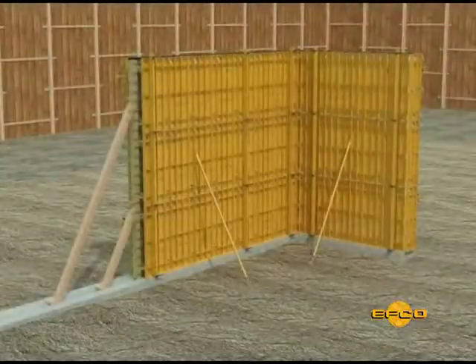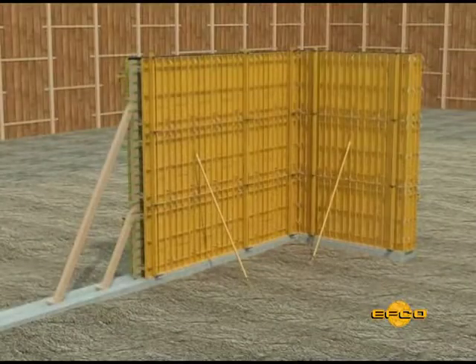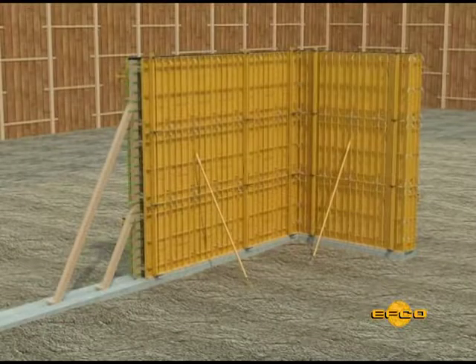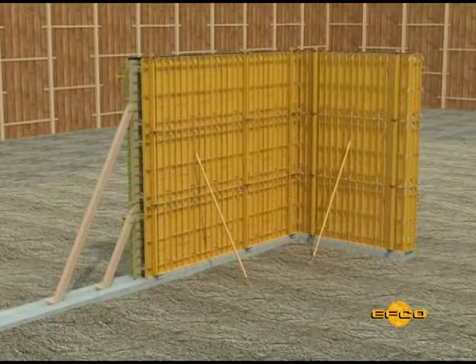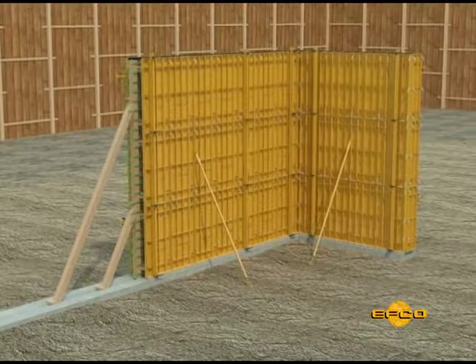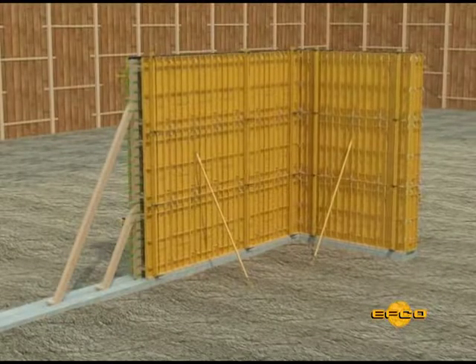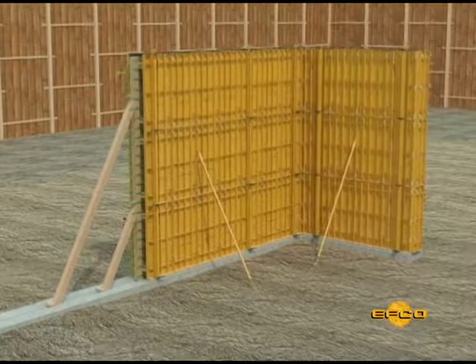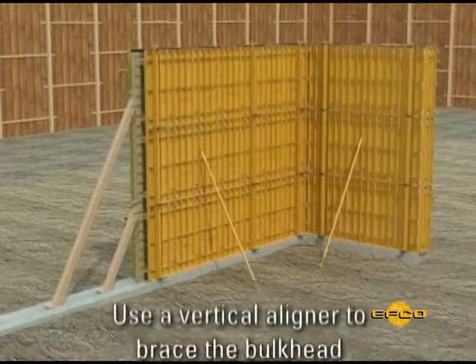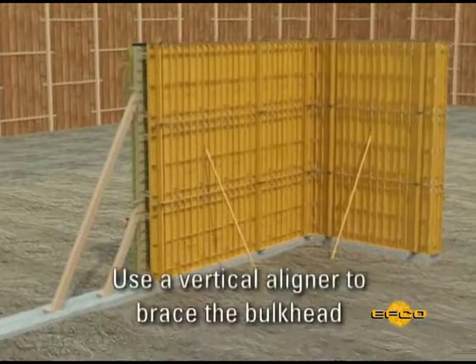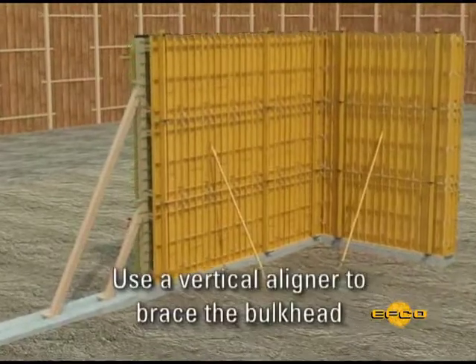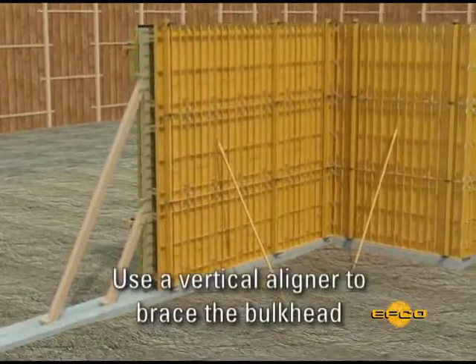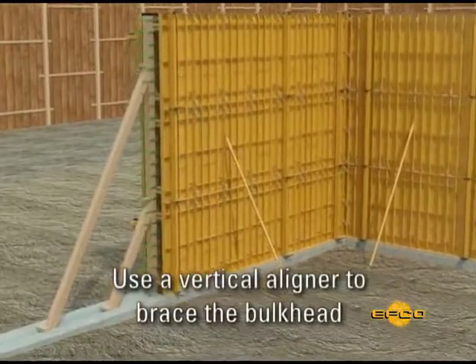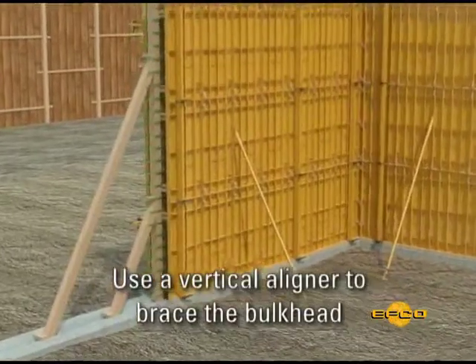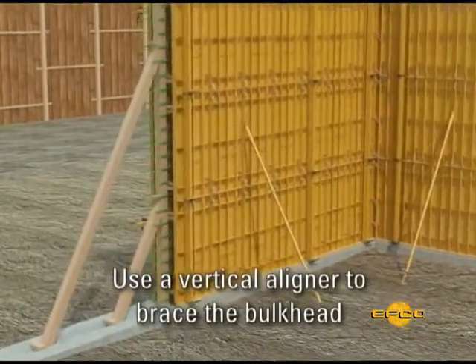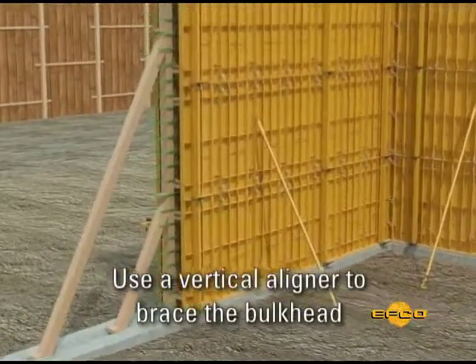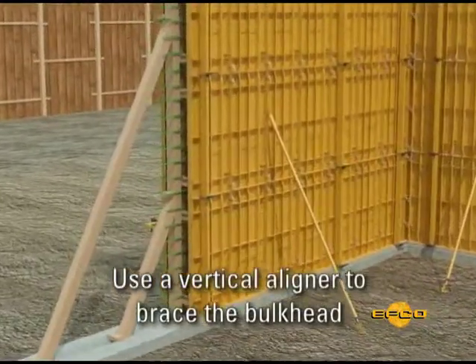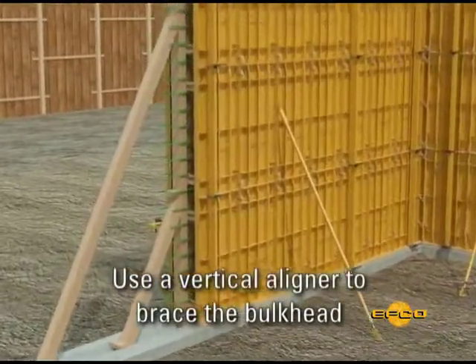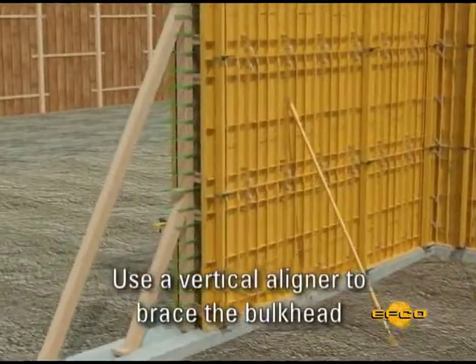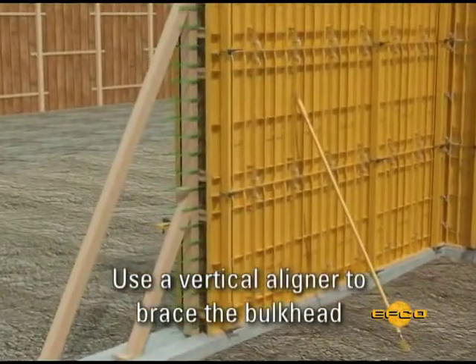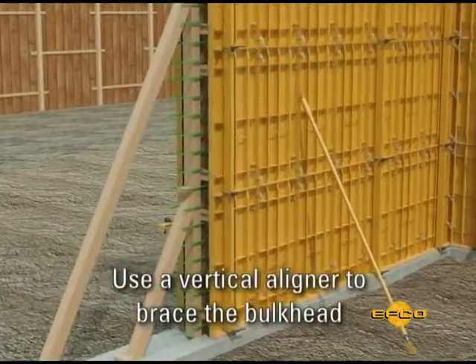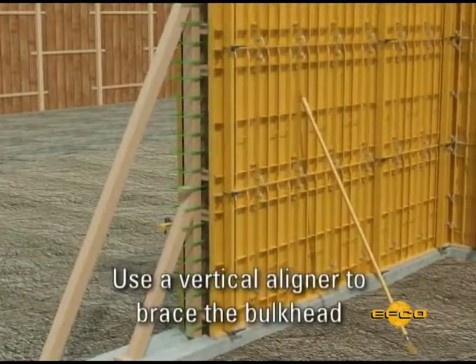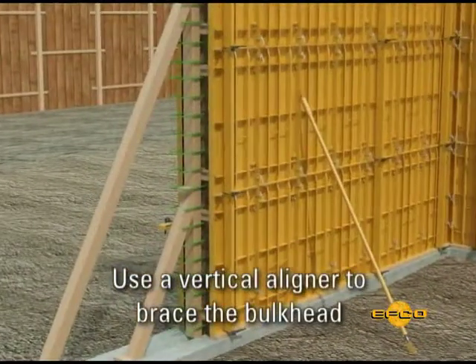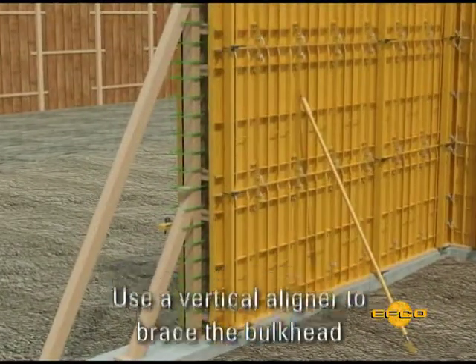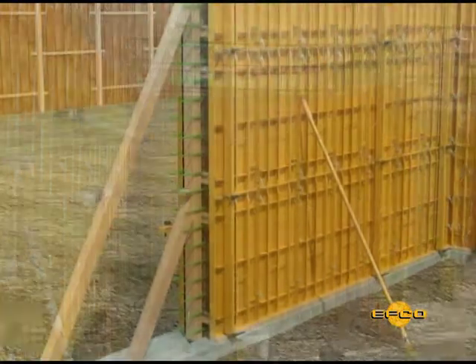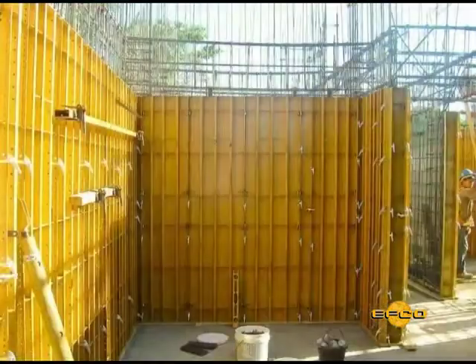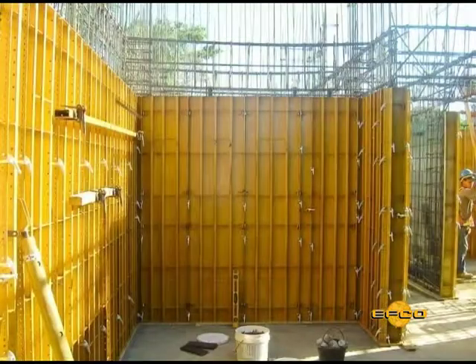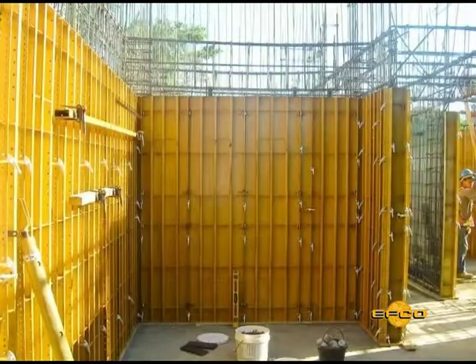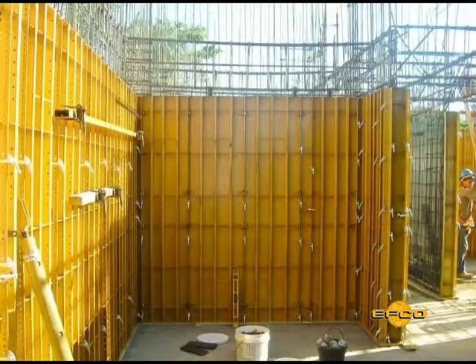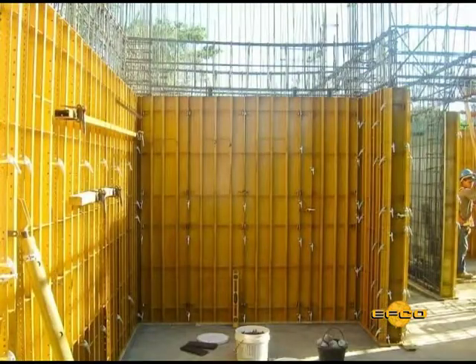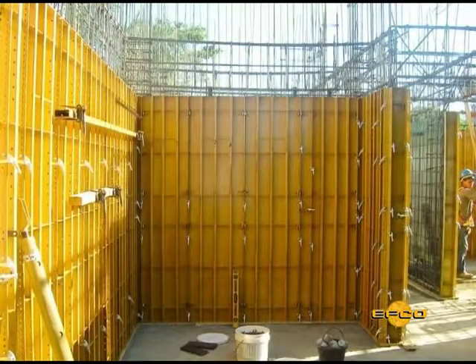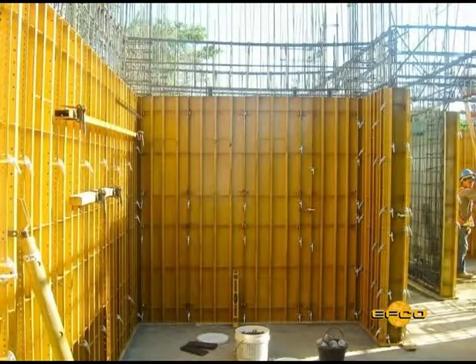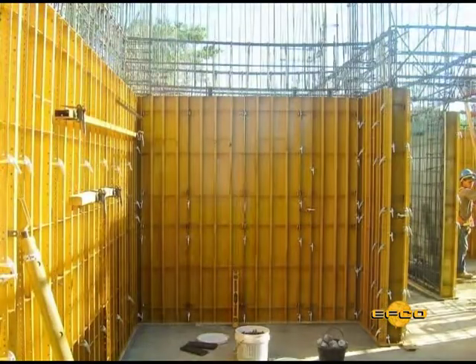On higher walls, it is advisable to place the vertical aligner adjacent to the bulkhead to maintain vertical alignment. As wall height and thickness increase, it will be necessary to brace the bulkhead.